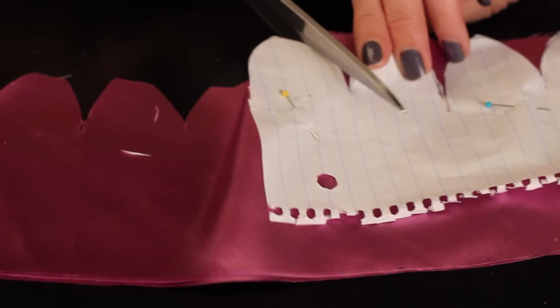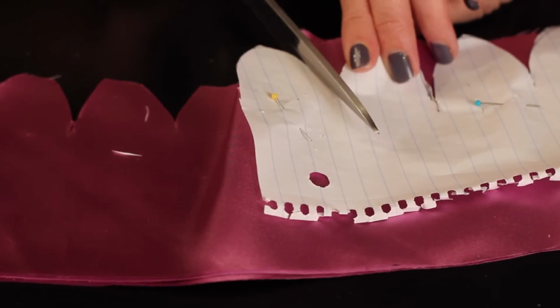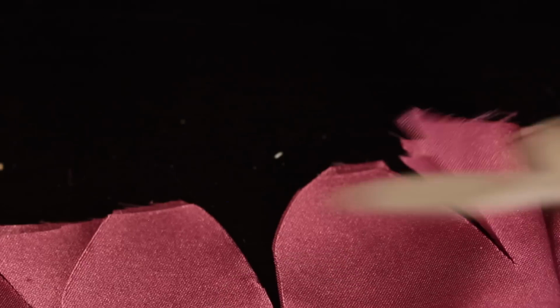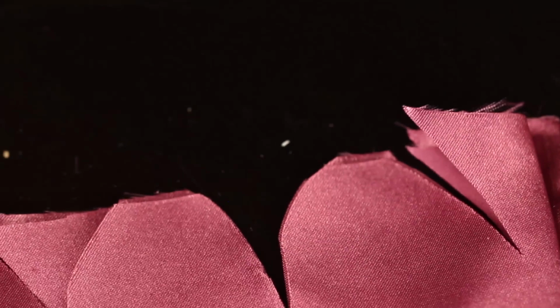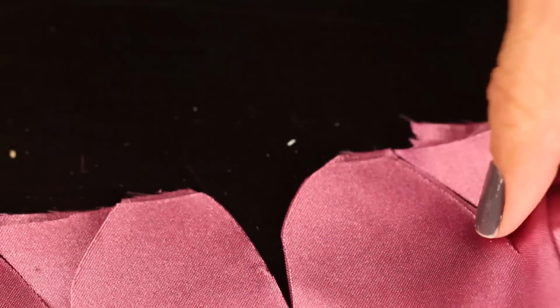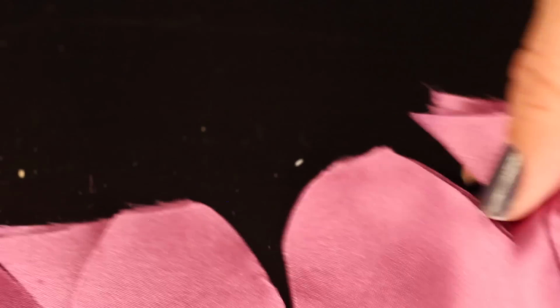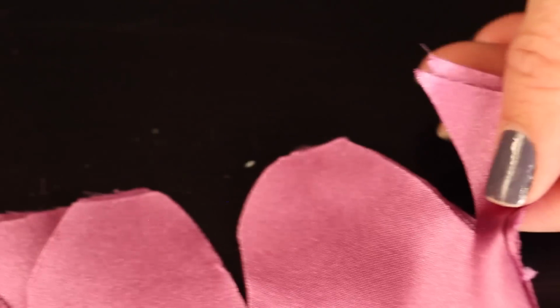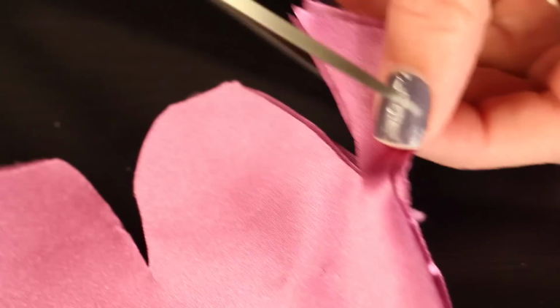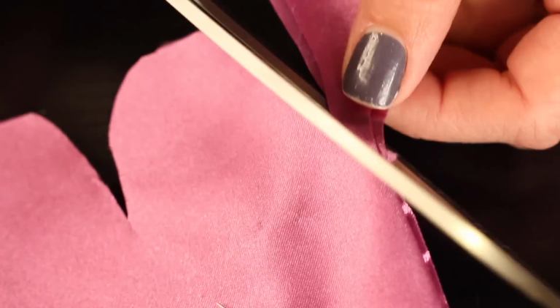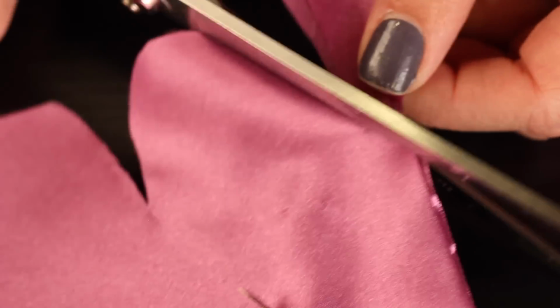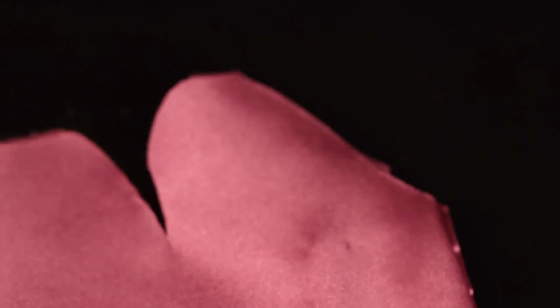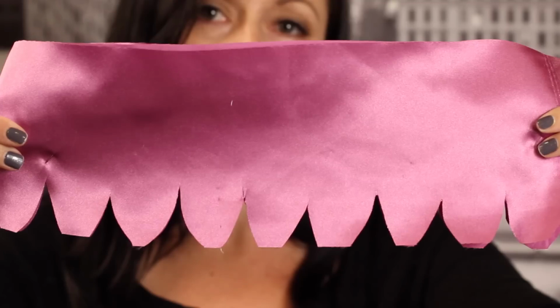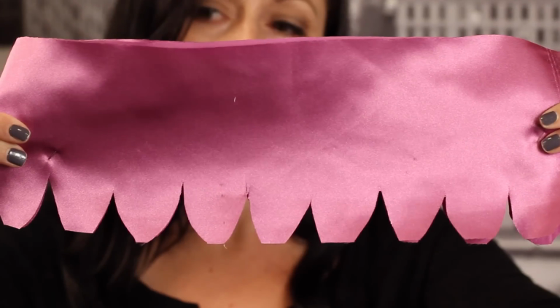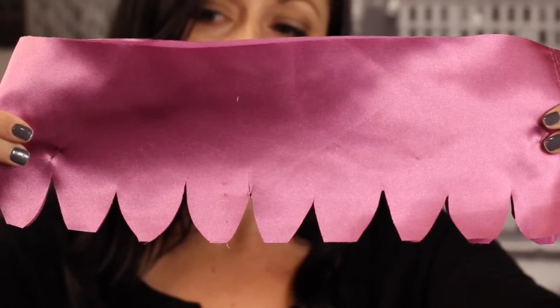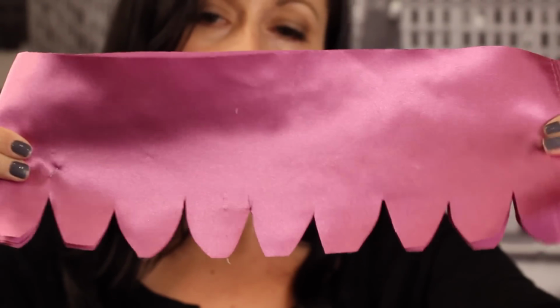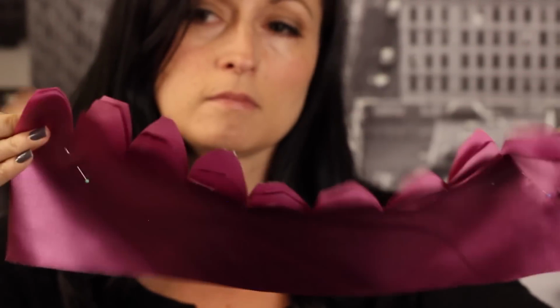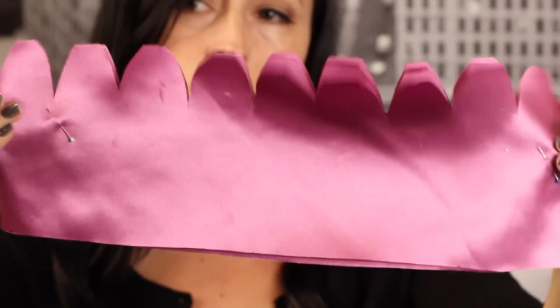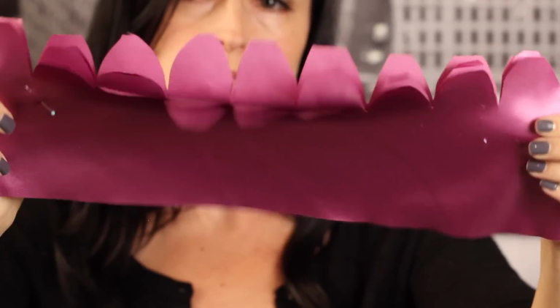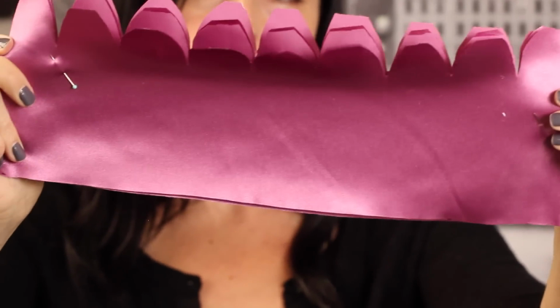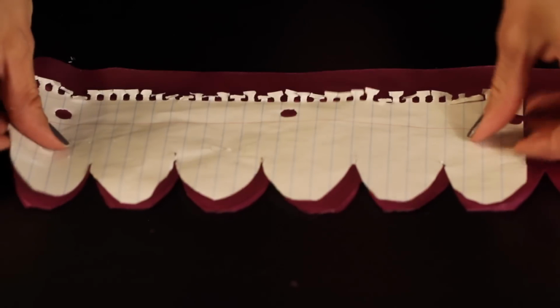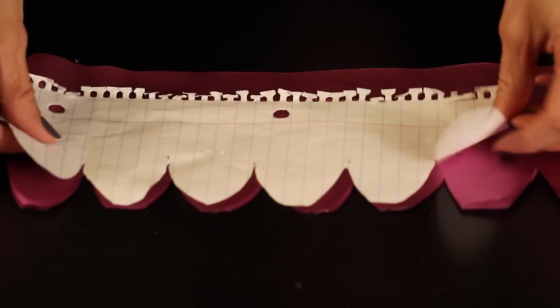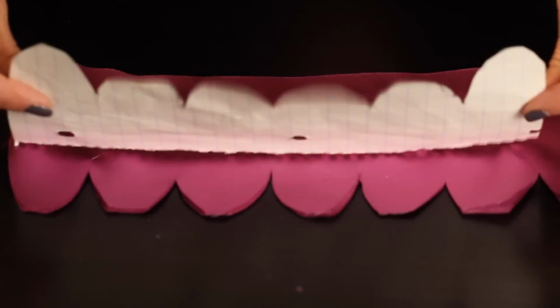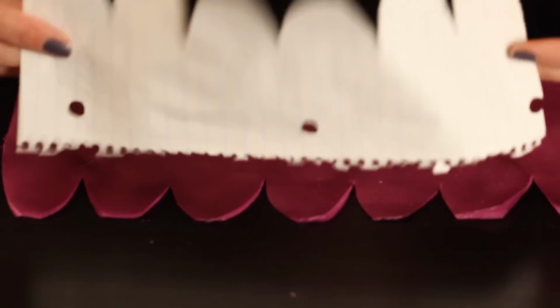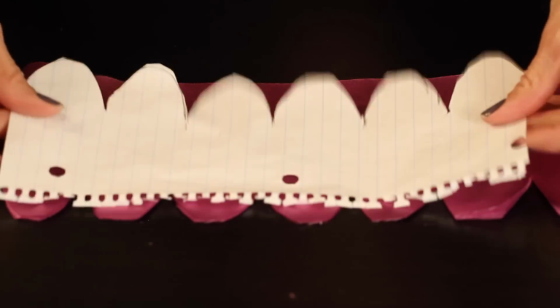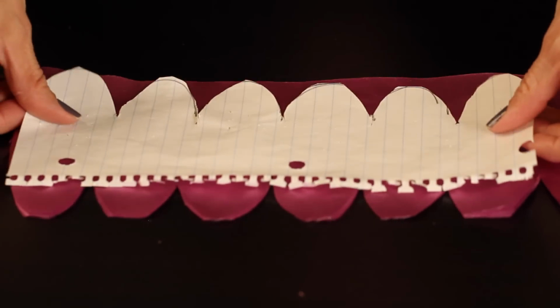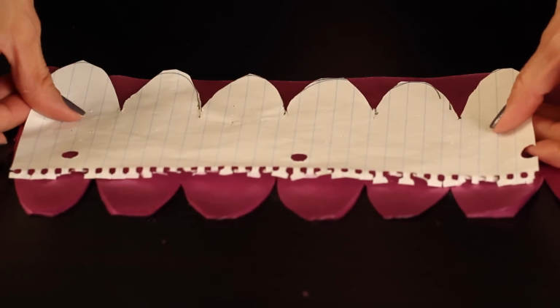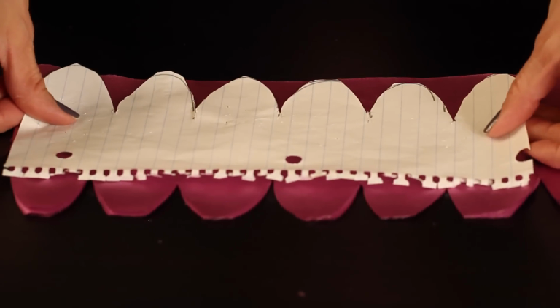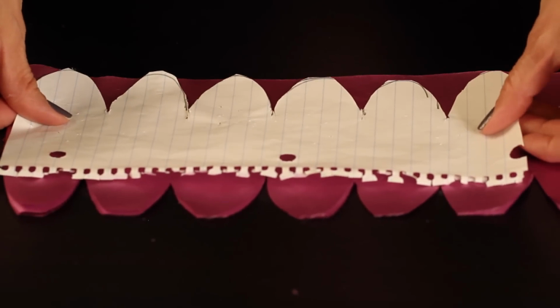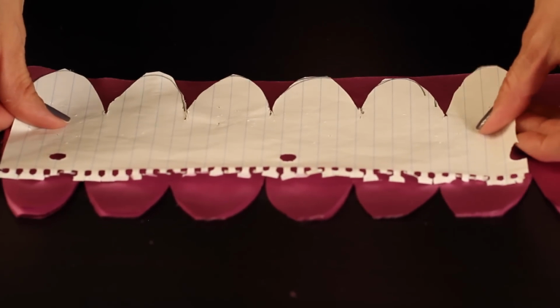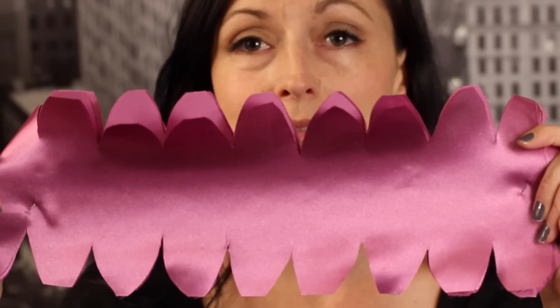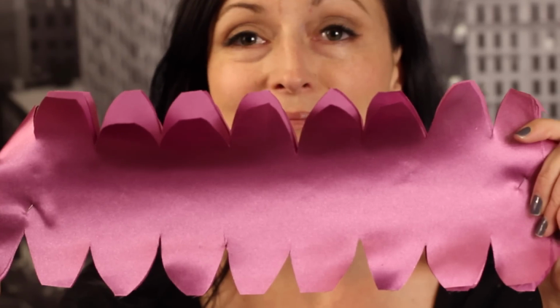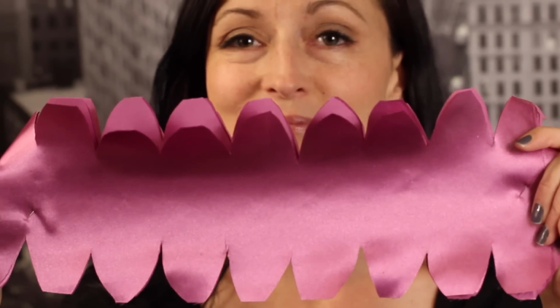This gives us a scalloped edge at the top. If it's not perfect, it doesn't matter — we'll be melting that top edge and those little straight parts won't matter at all. Then flip your pattern over and do the exact same thing to the other side.